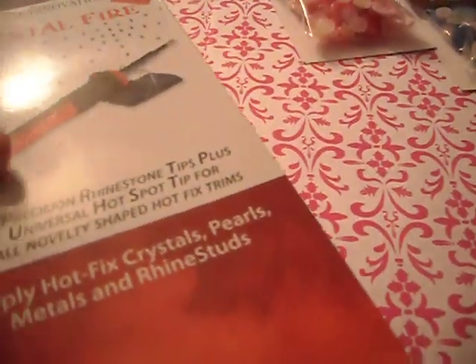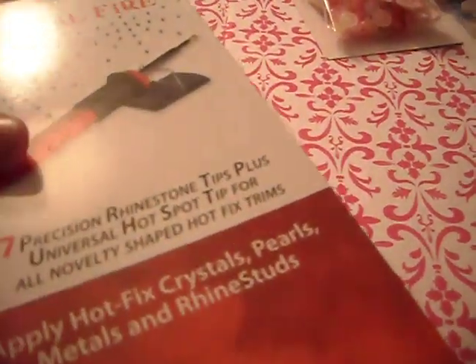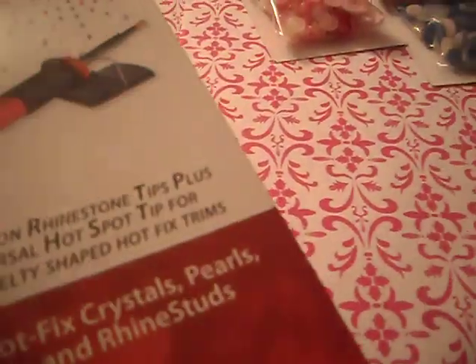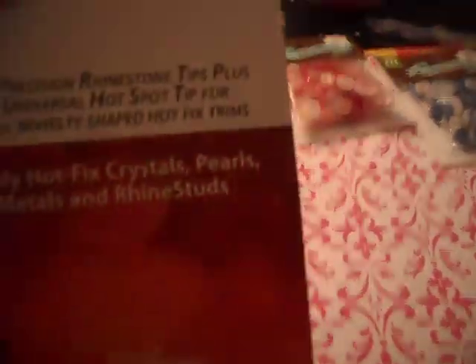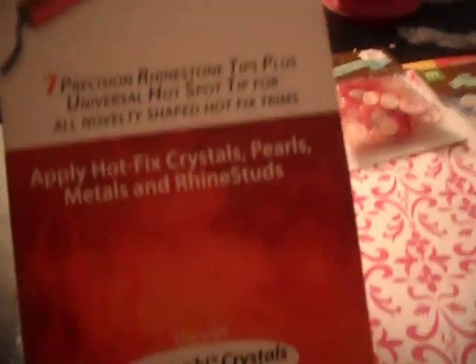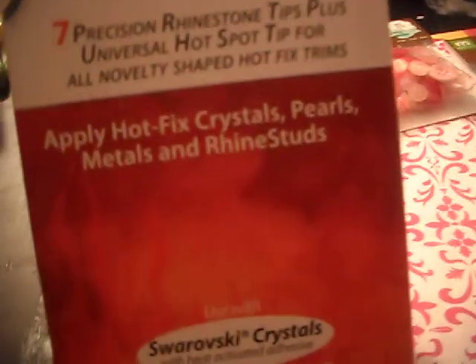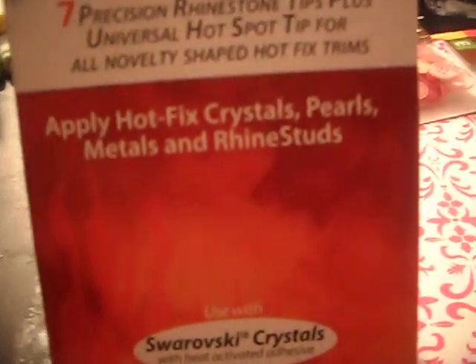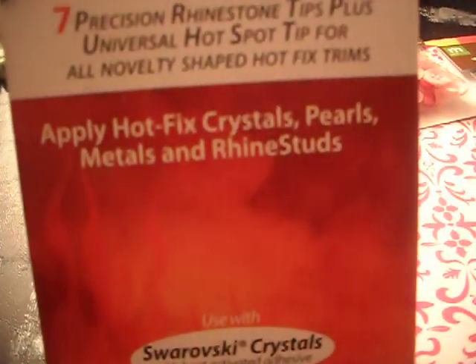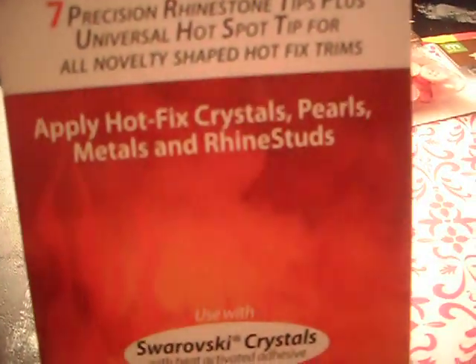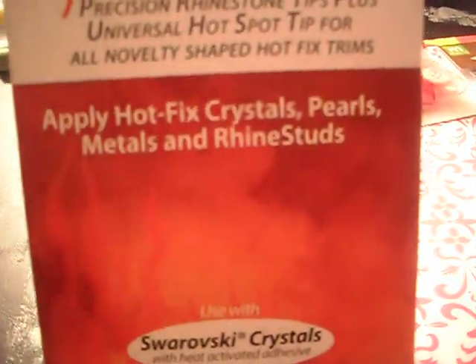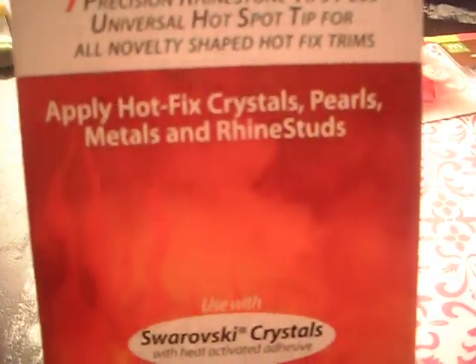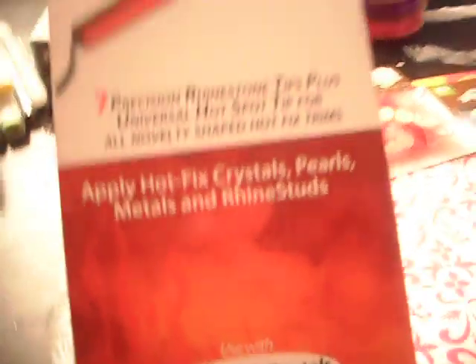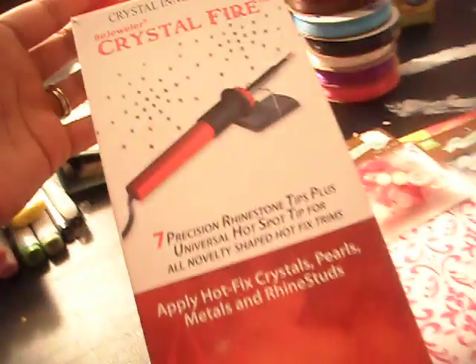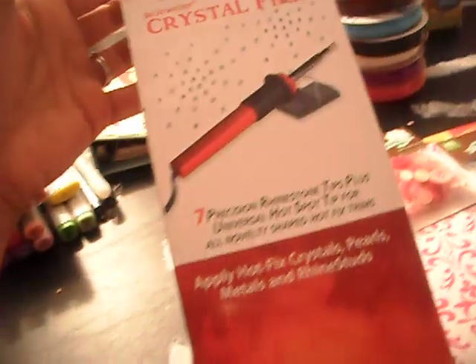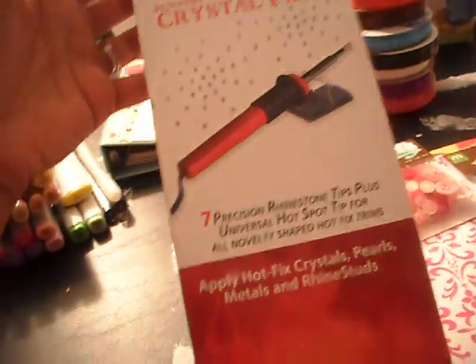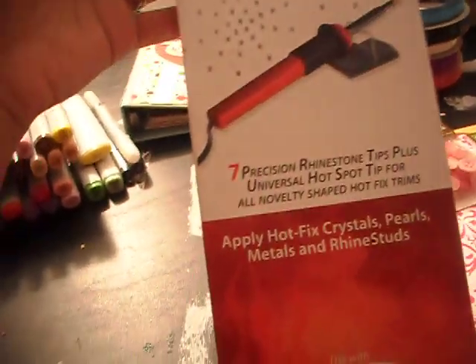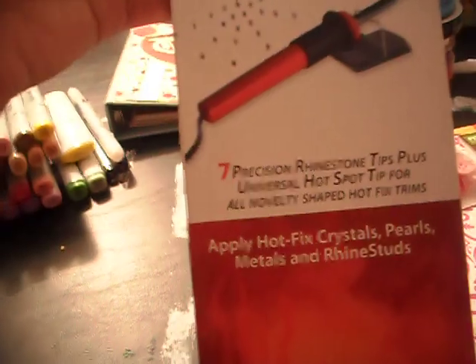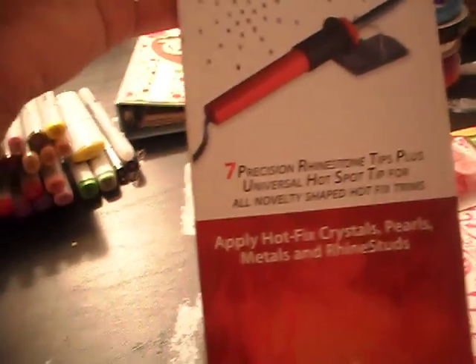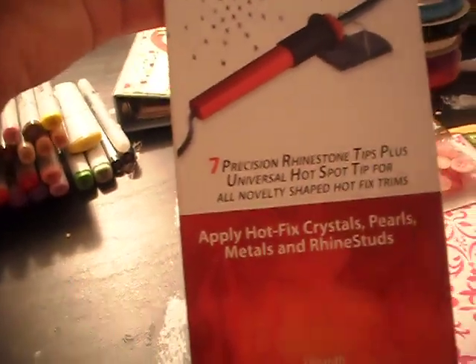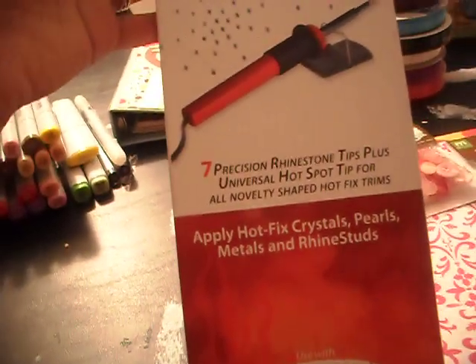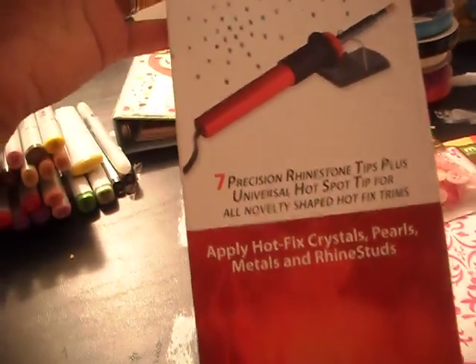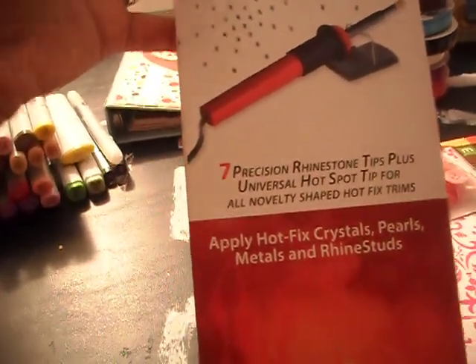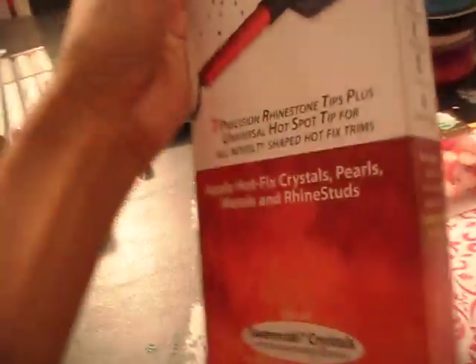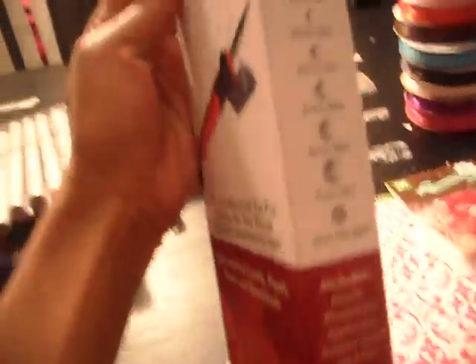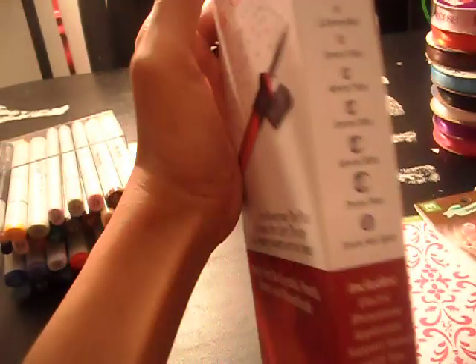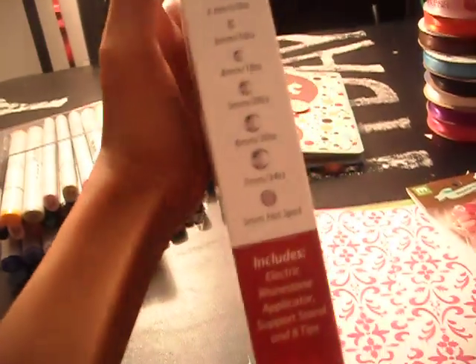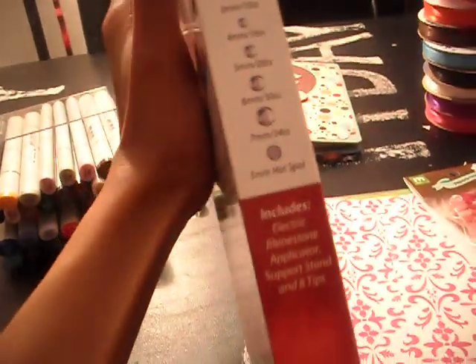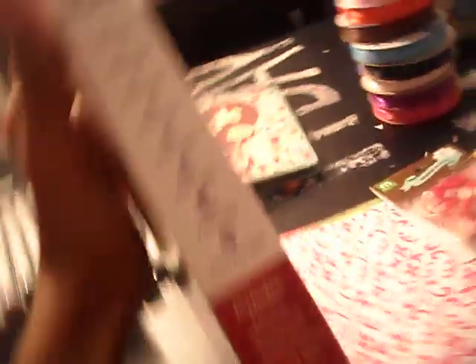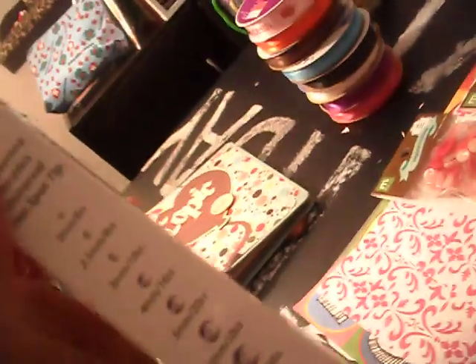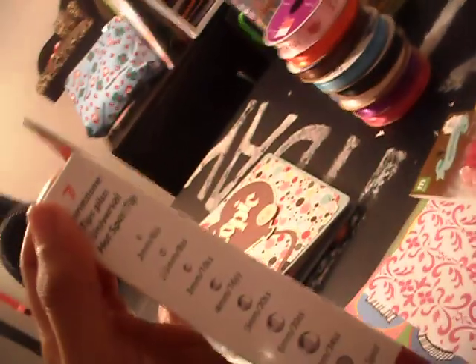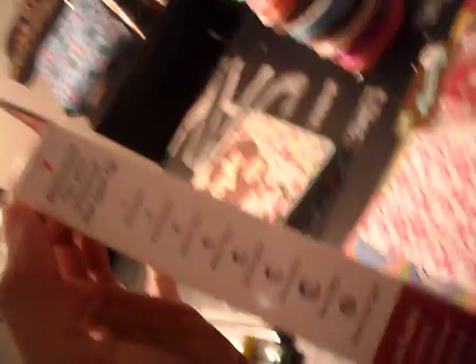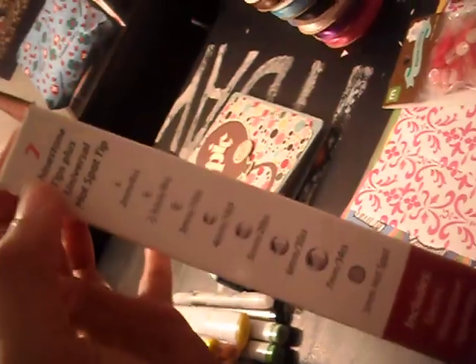This is a Crystal Fire Bejeweler. Pretty much you use it to put crystals on. You can use it for seven different tips.